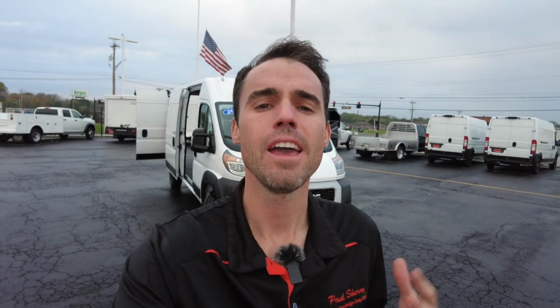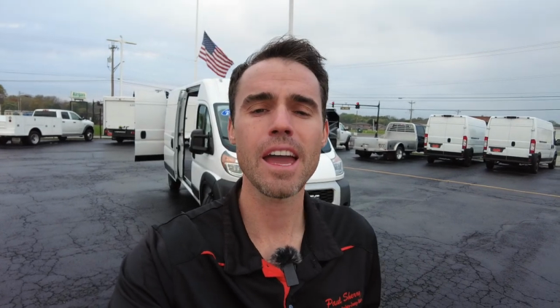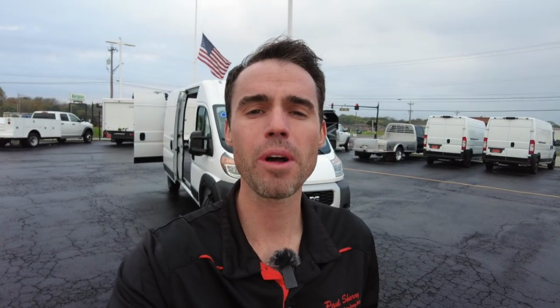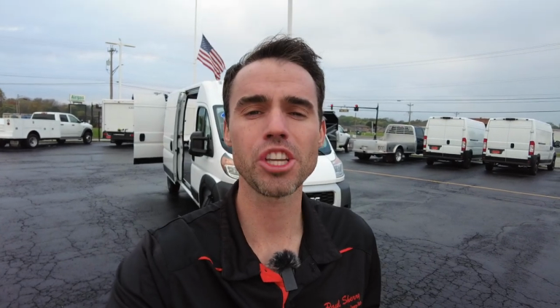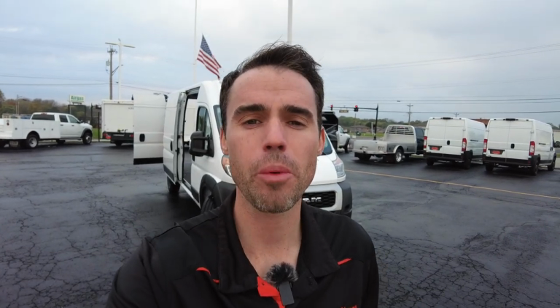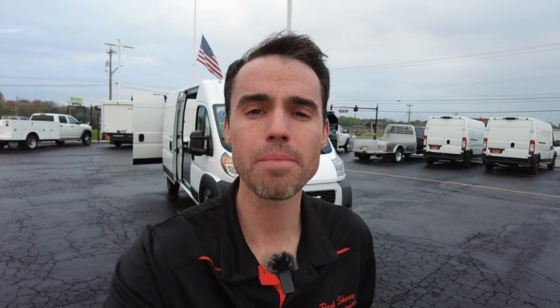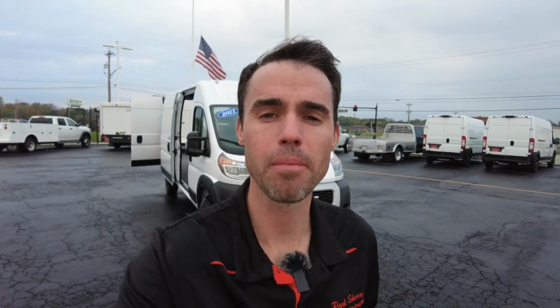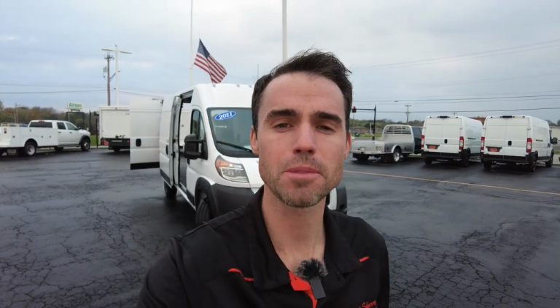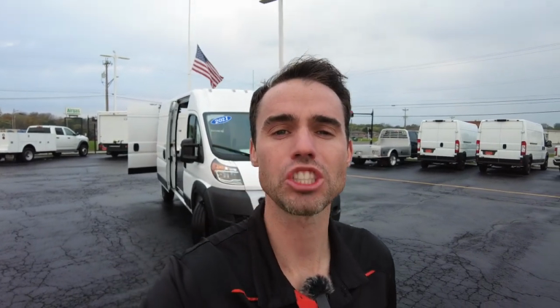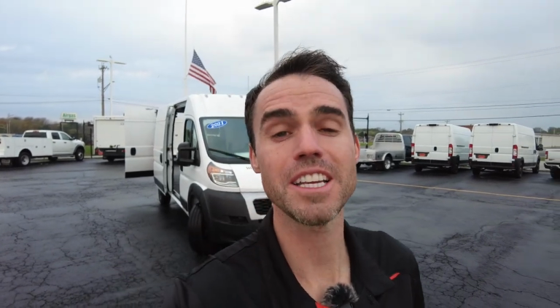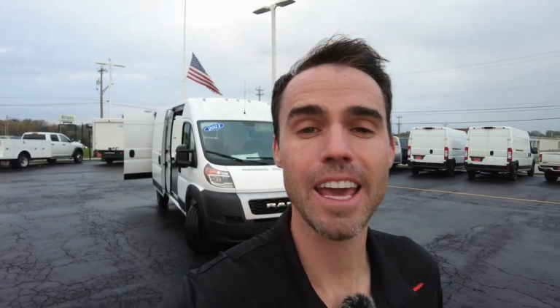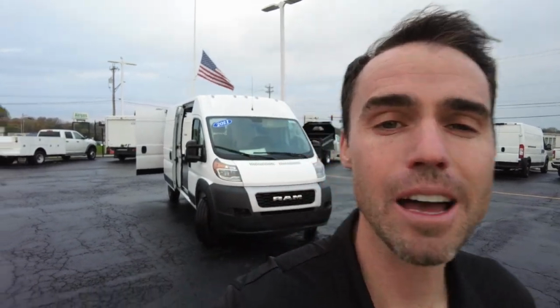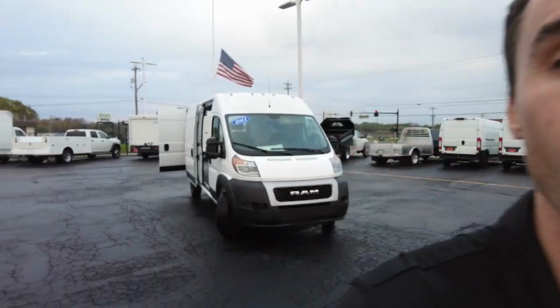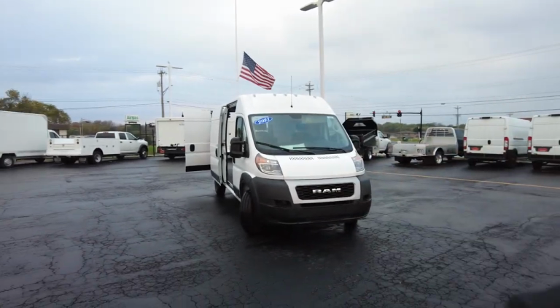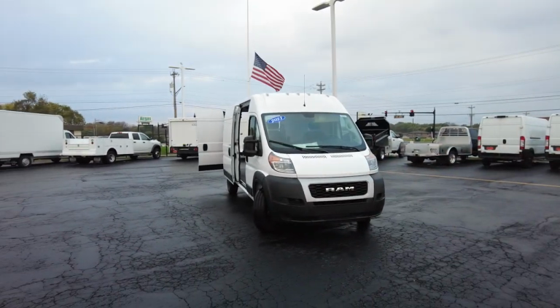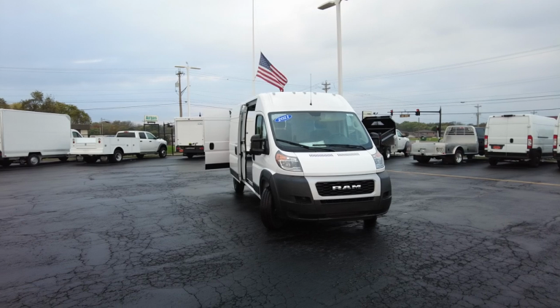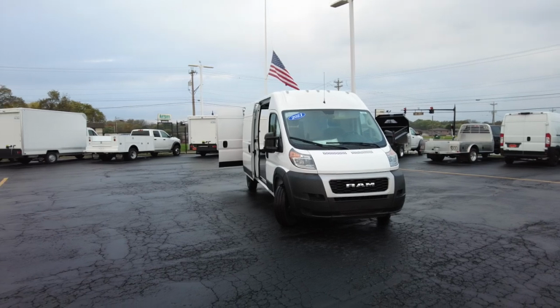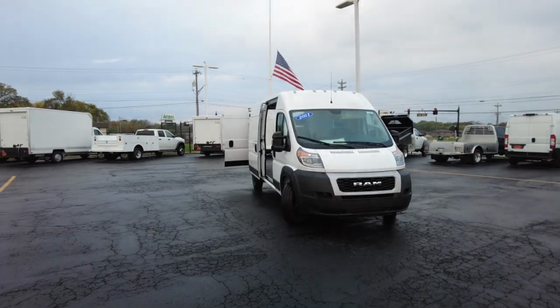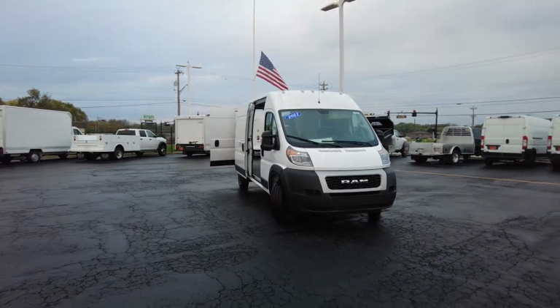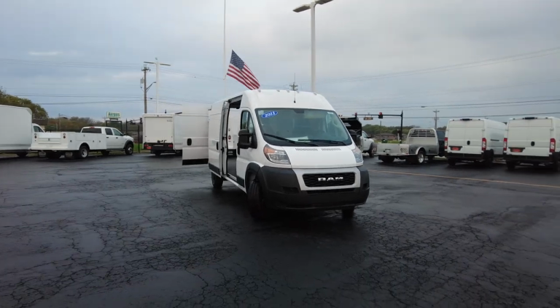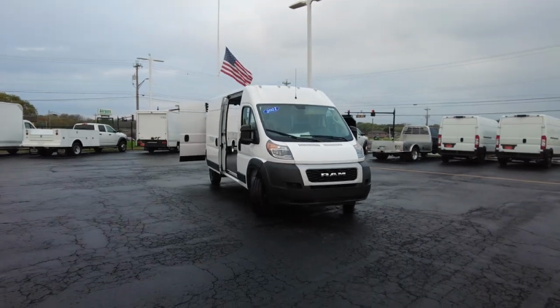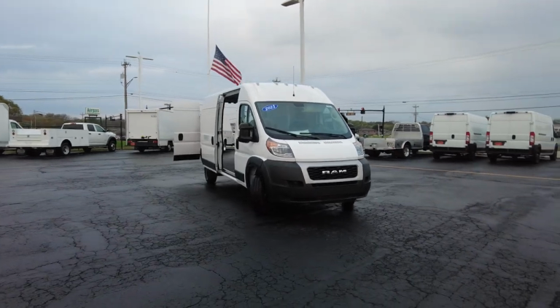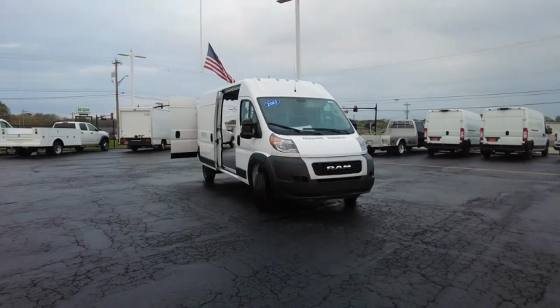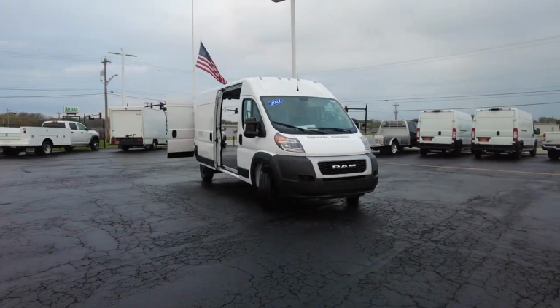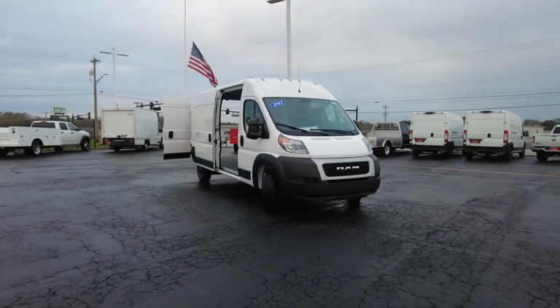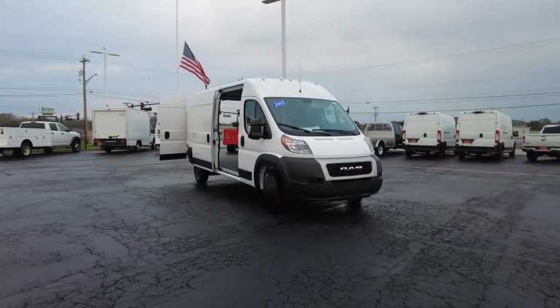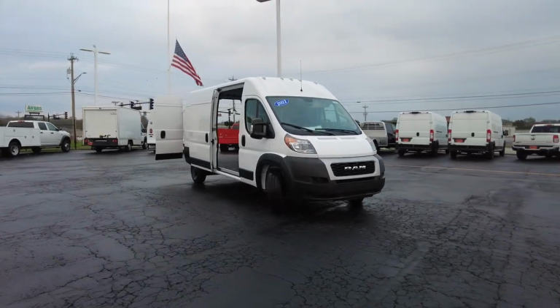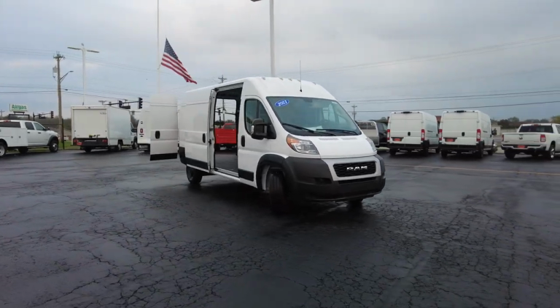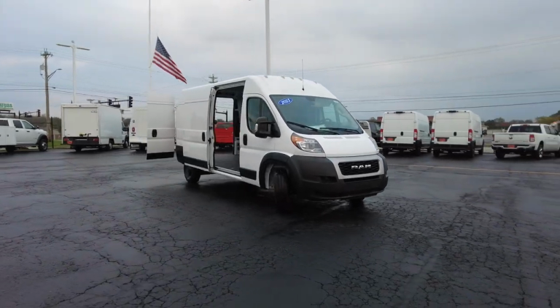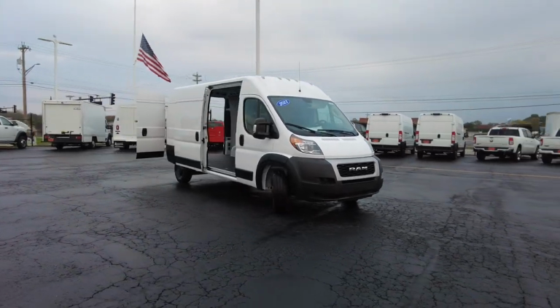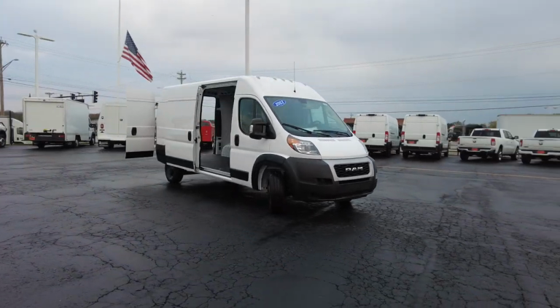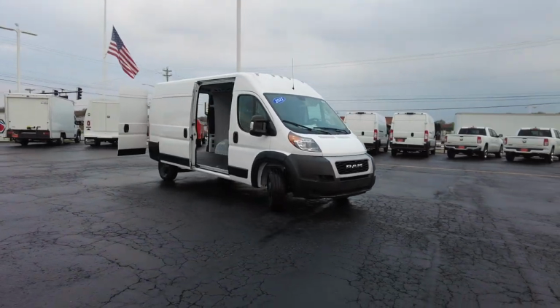Hey everyone, it's Sherry Ram. My name is Mike Sherry. Today I'm showing off this brand new 2021 Ram cargo van.